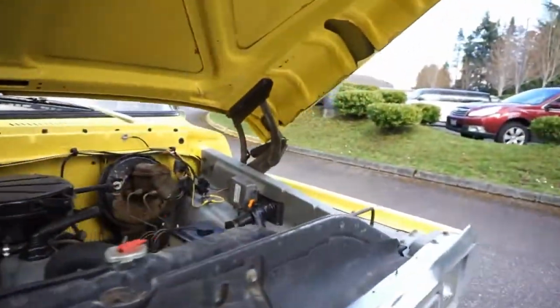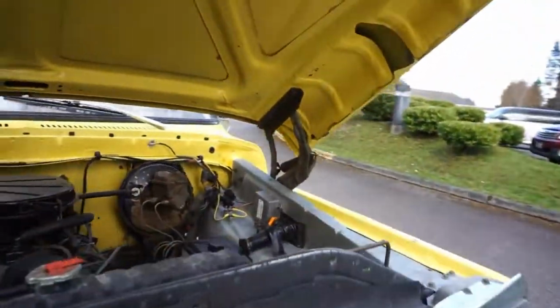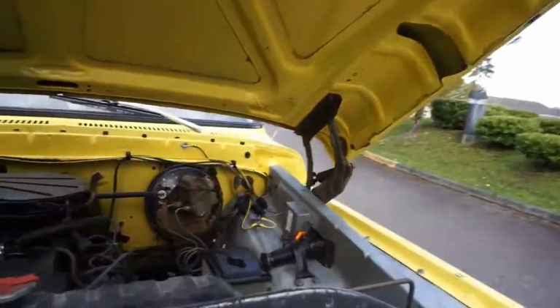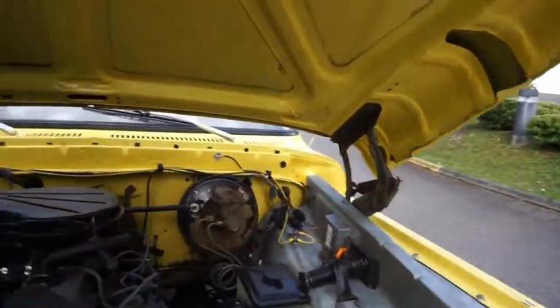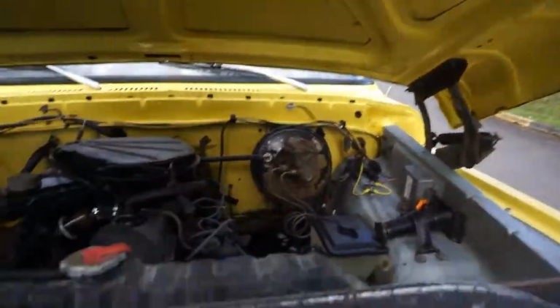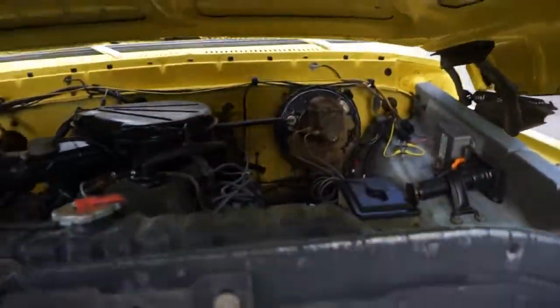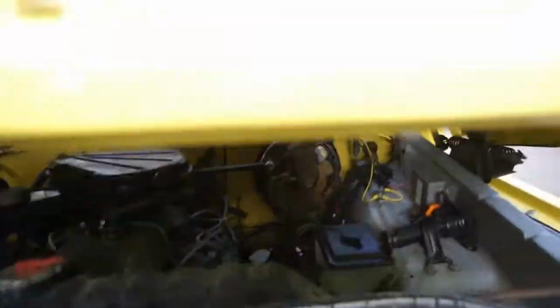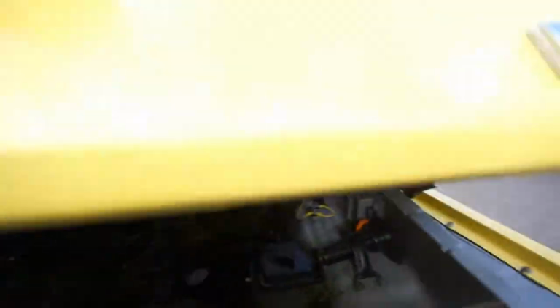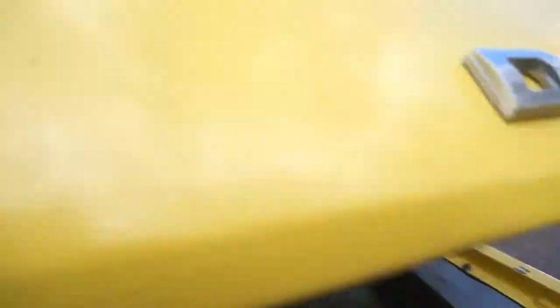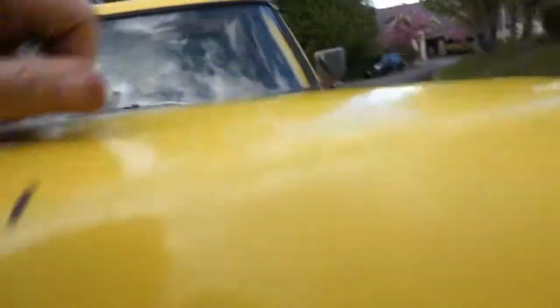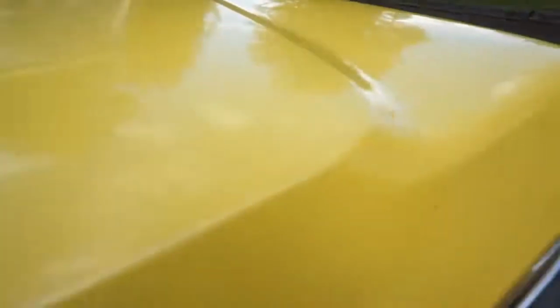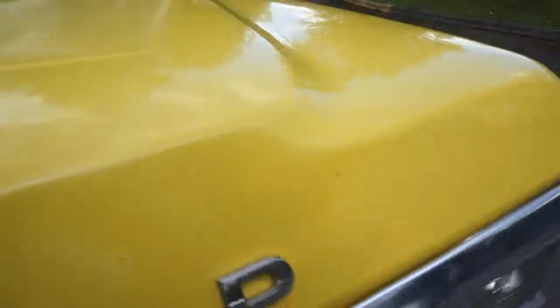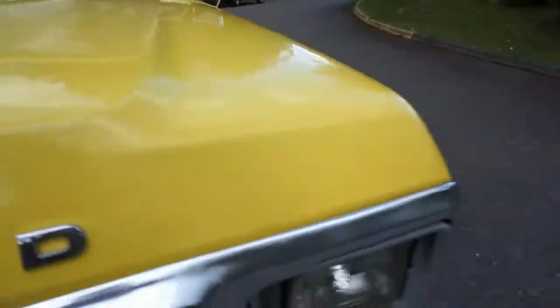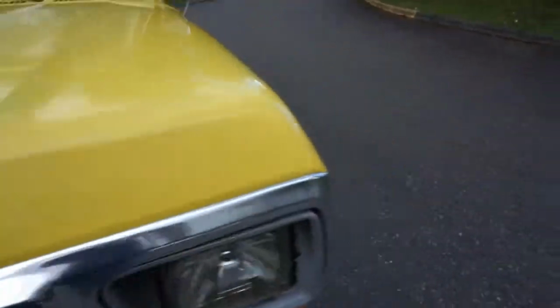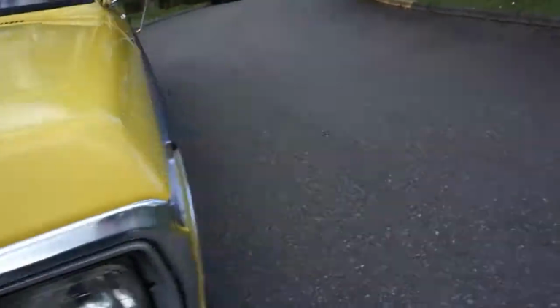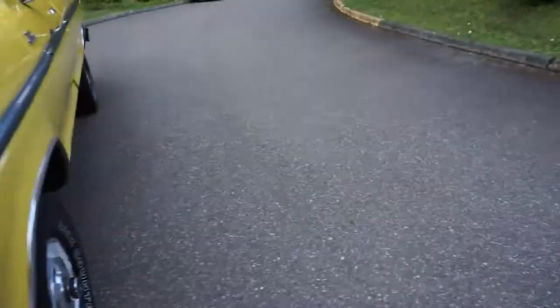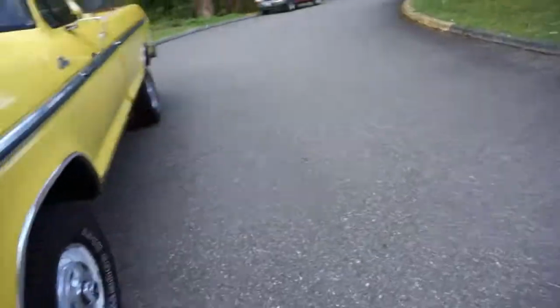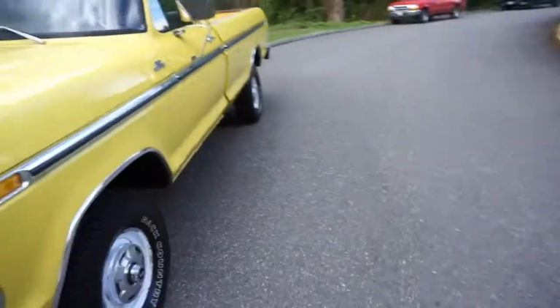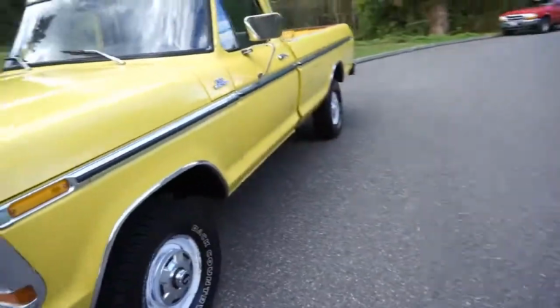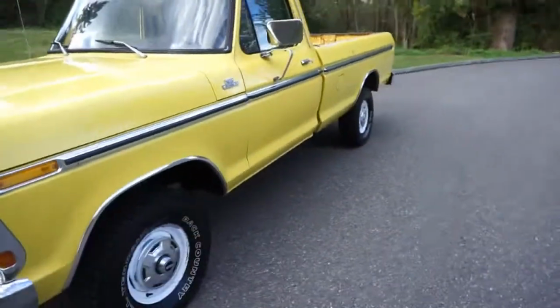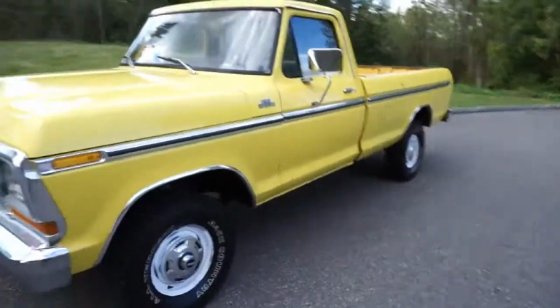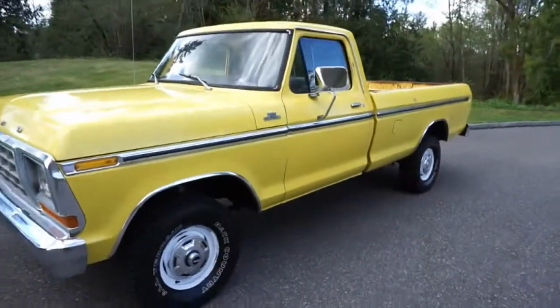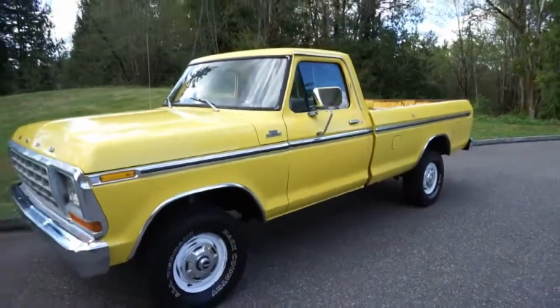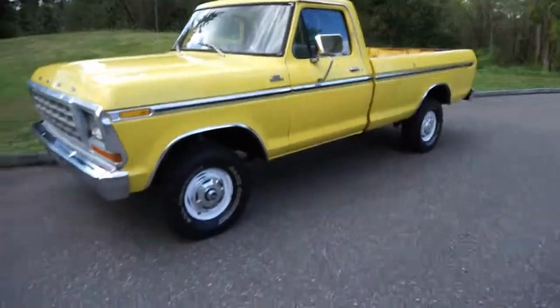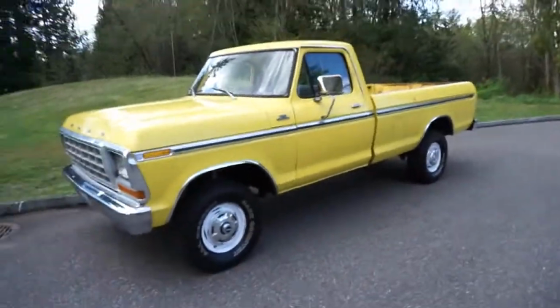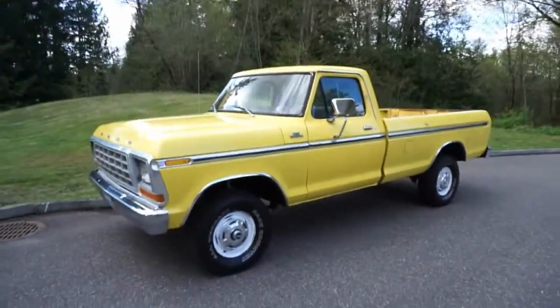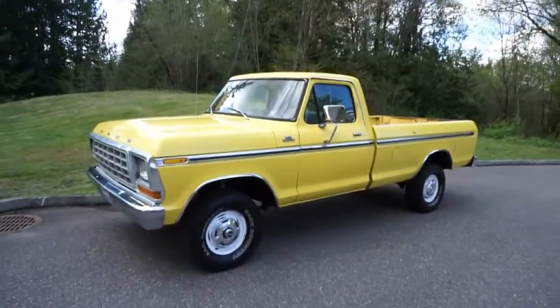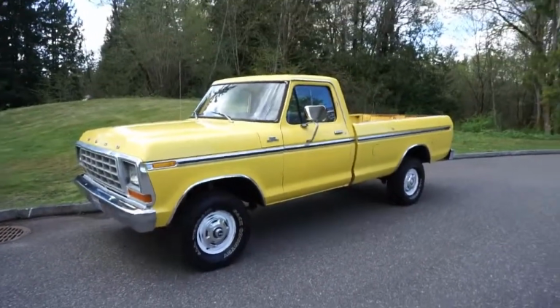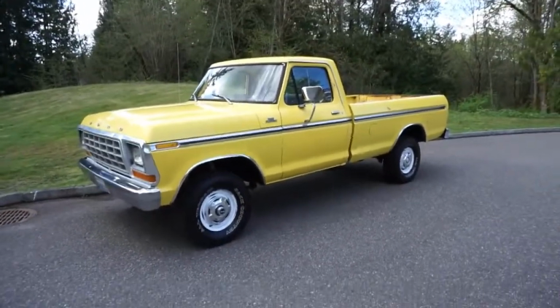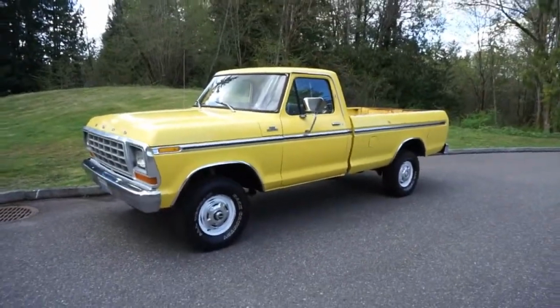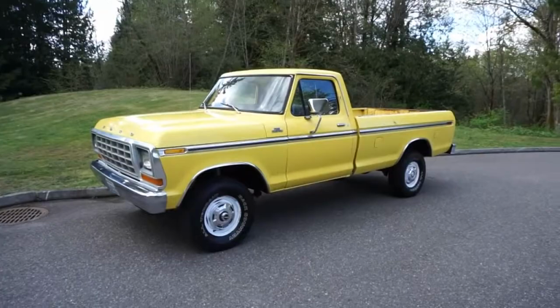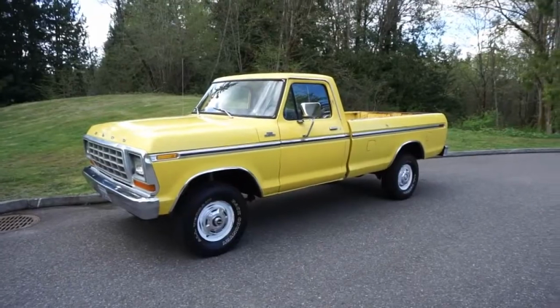This truck is going to be going up for auction. If you need any more pictures or videos let me know. We're going to load up and go do a driving video so hopefully you guys can stick around.